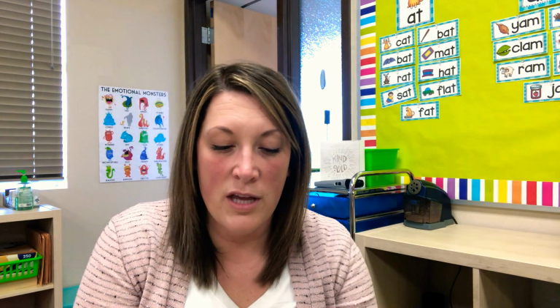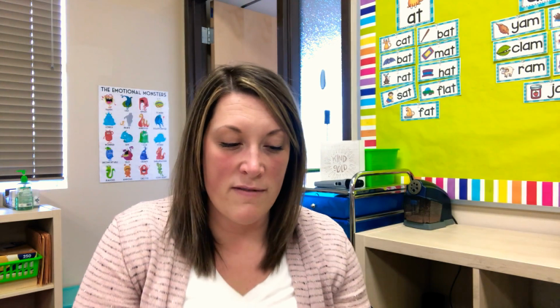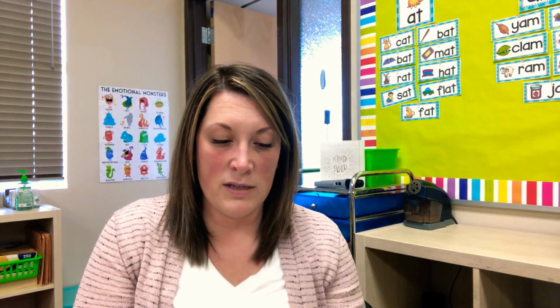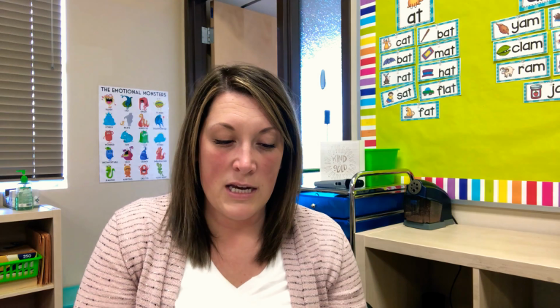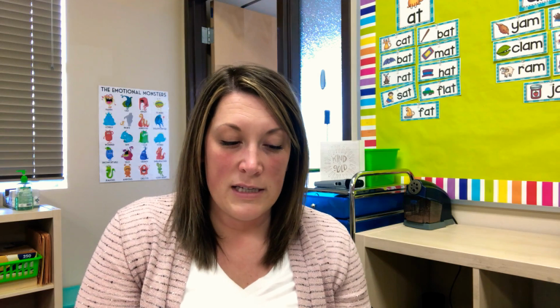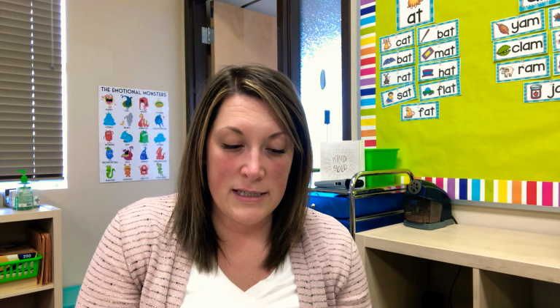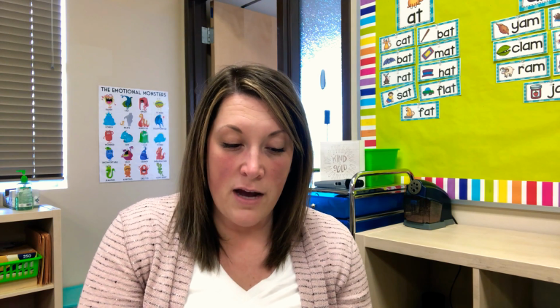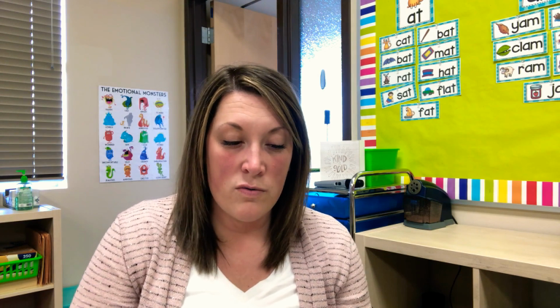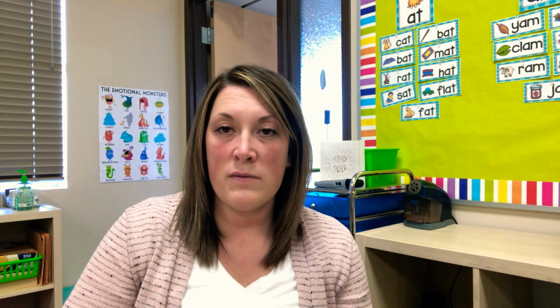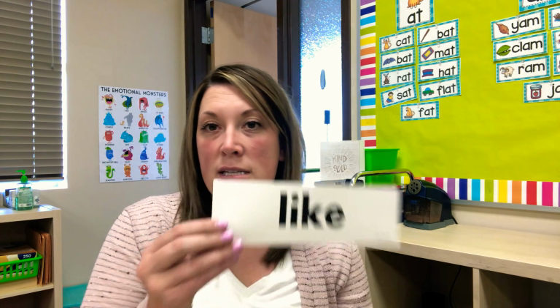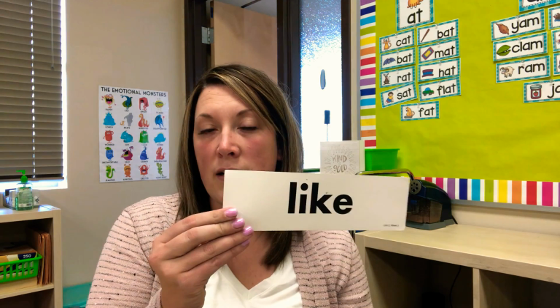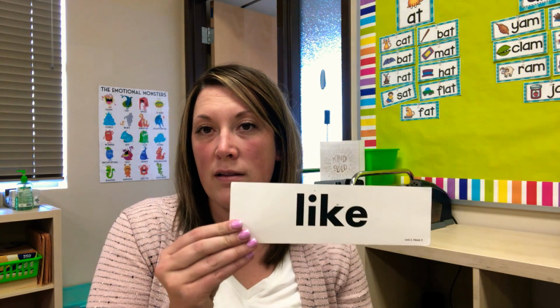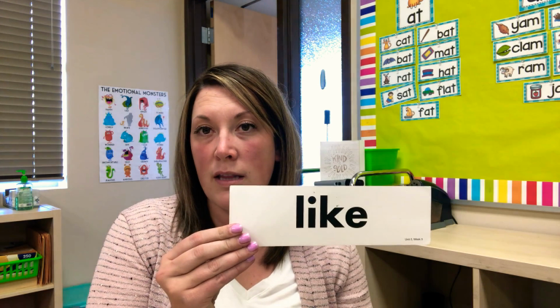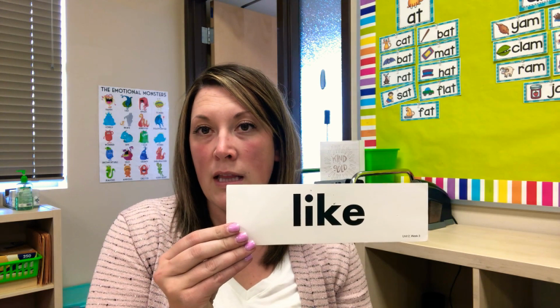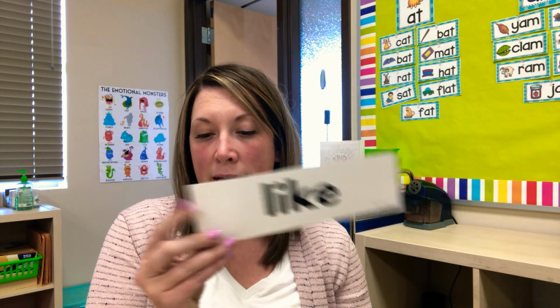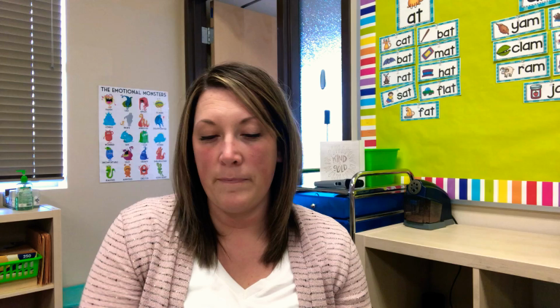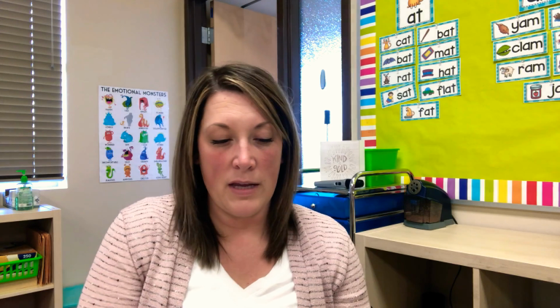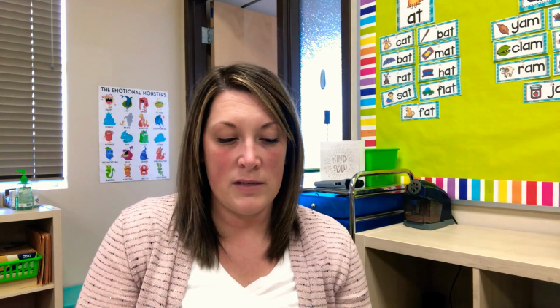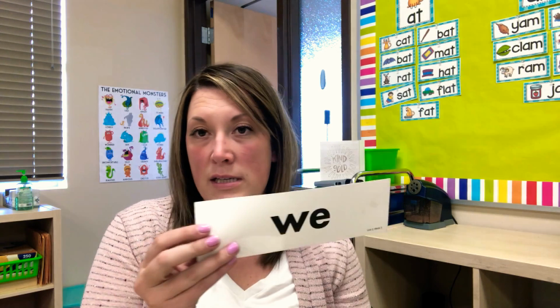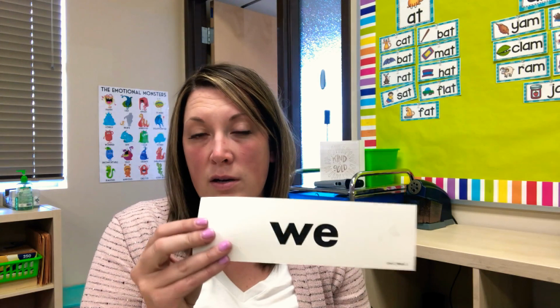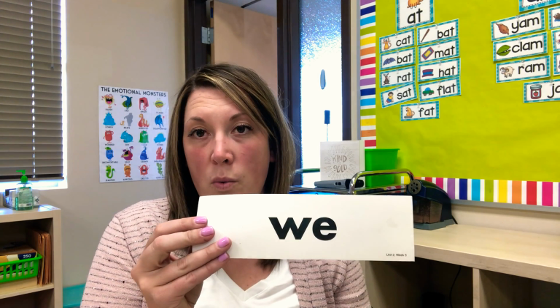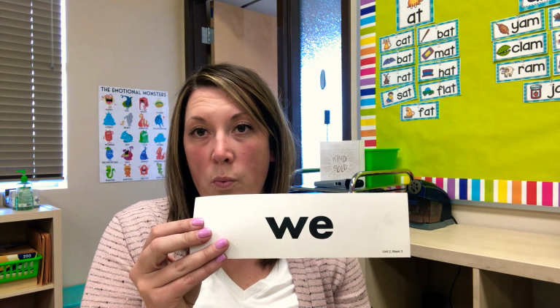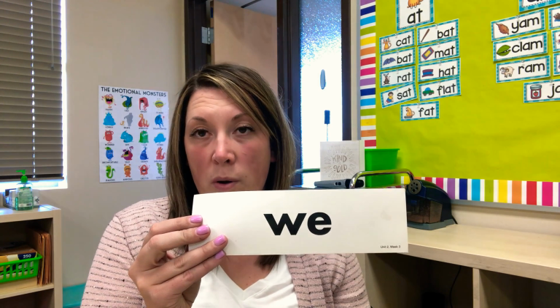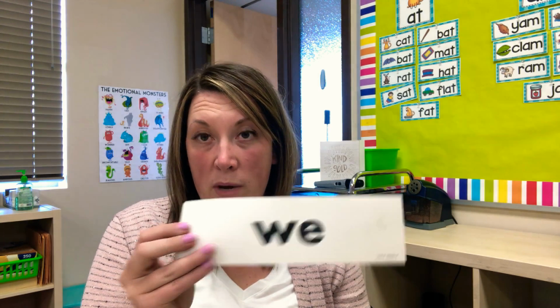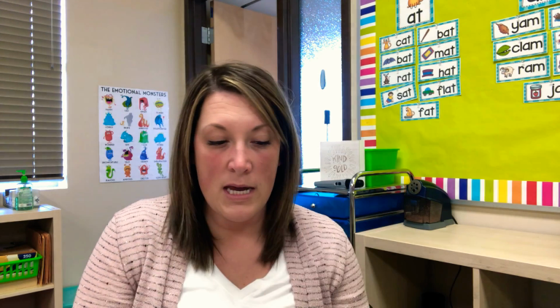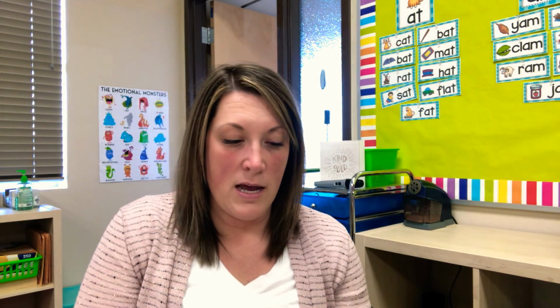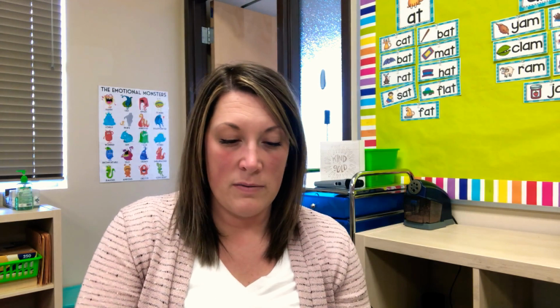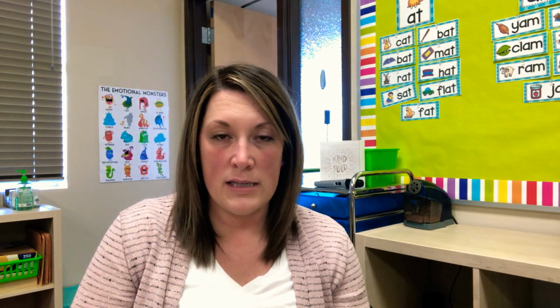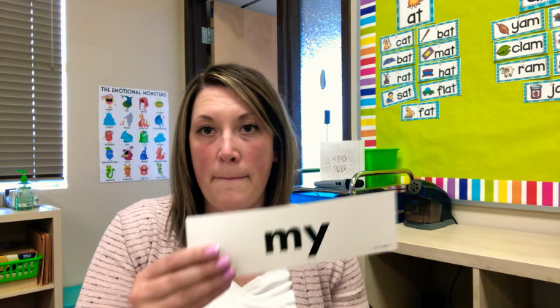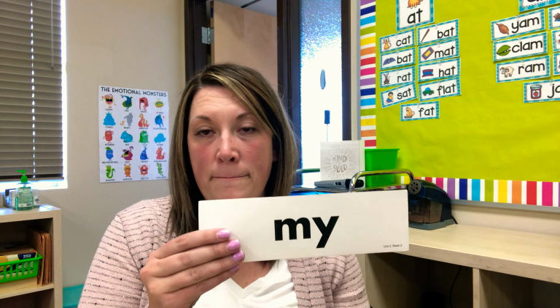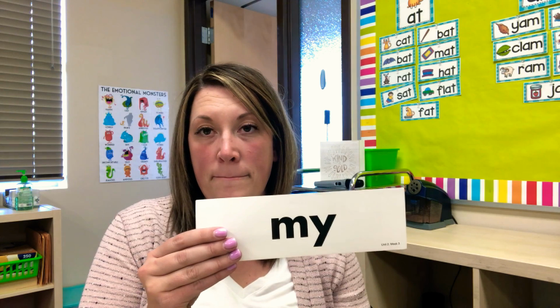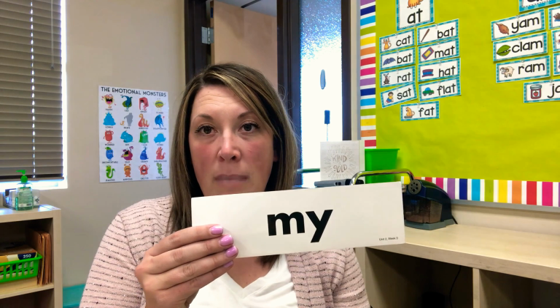Make sure that you have these ones down. This one is 'like,' this one is 'we,' and this one is 'my.'